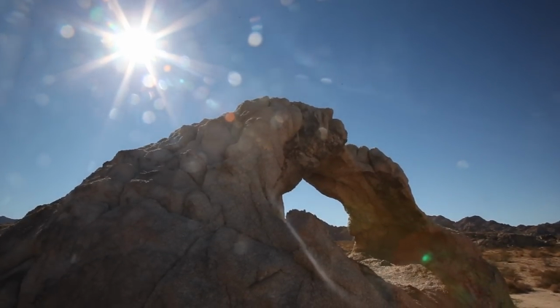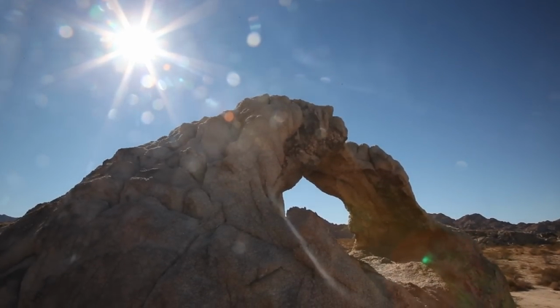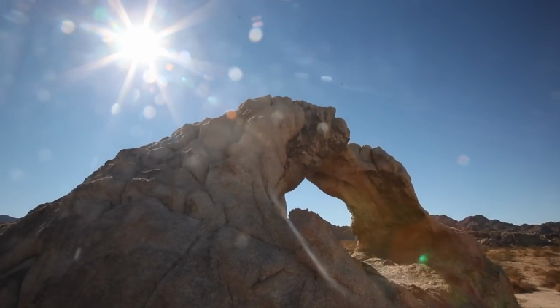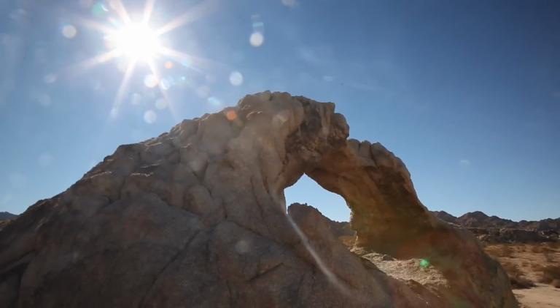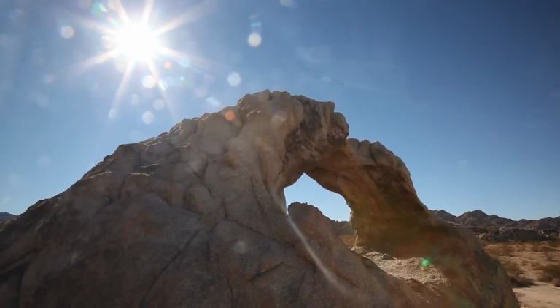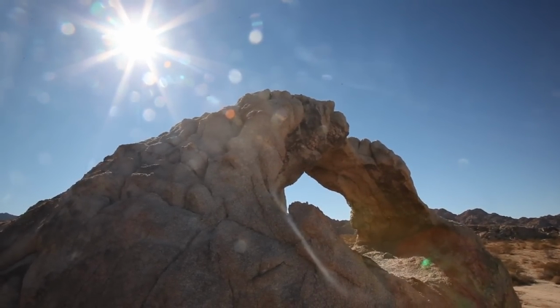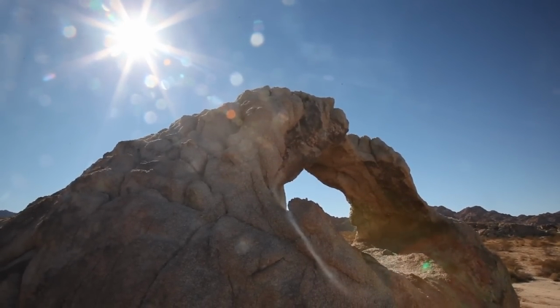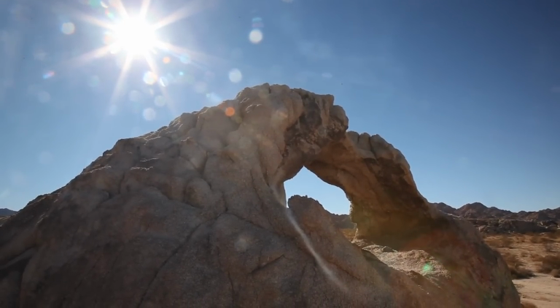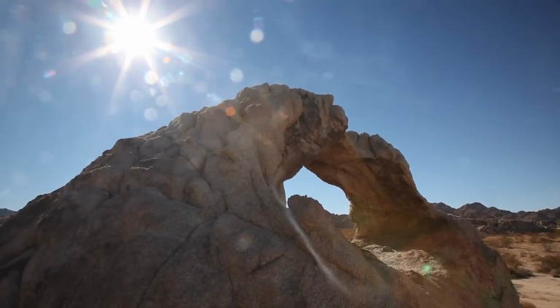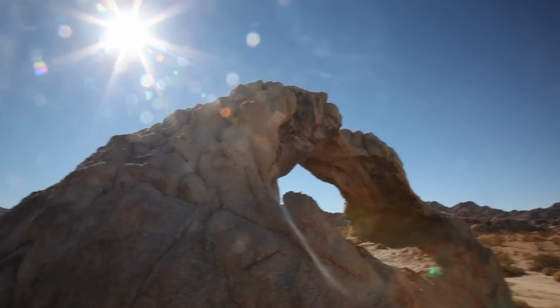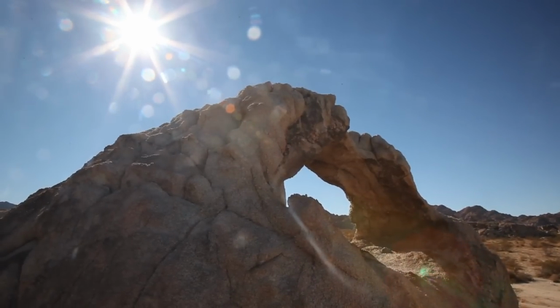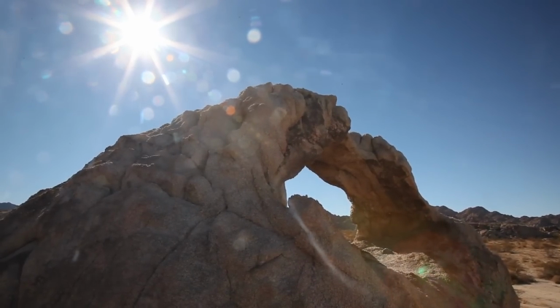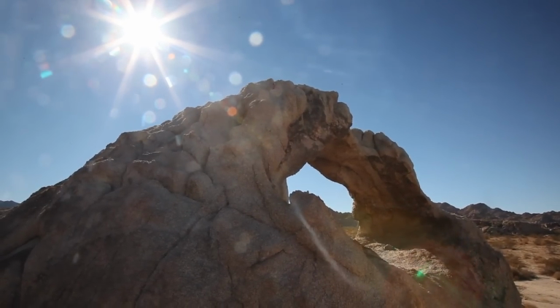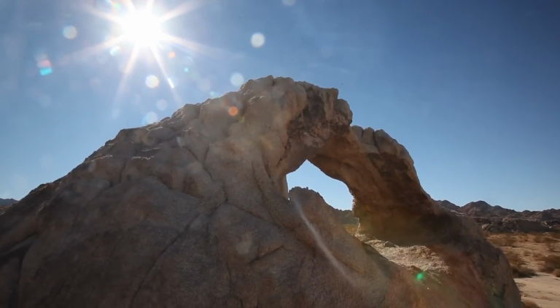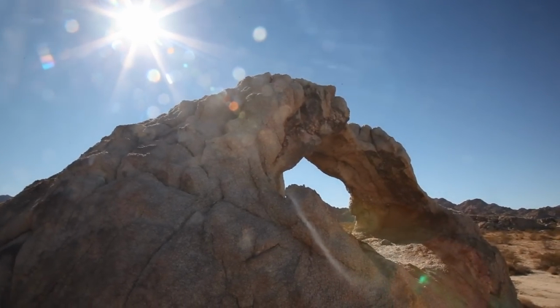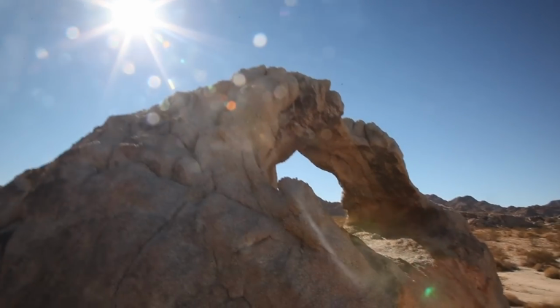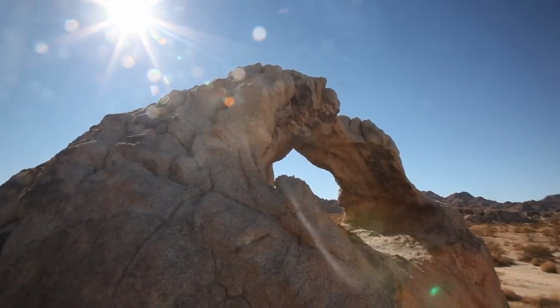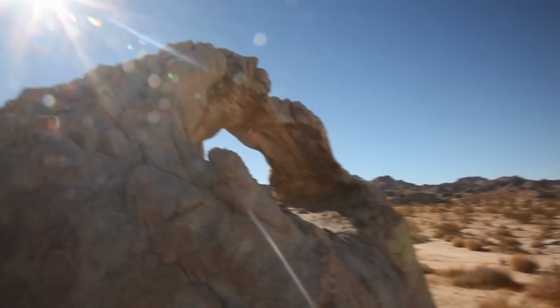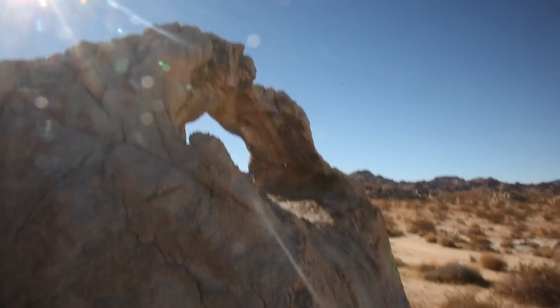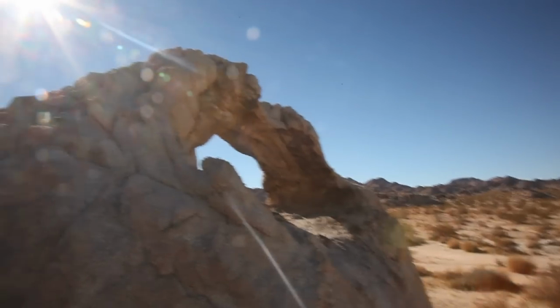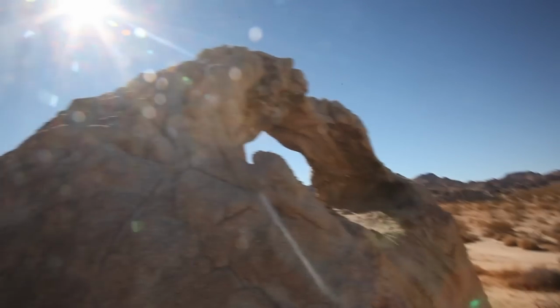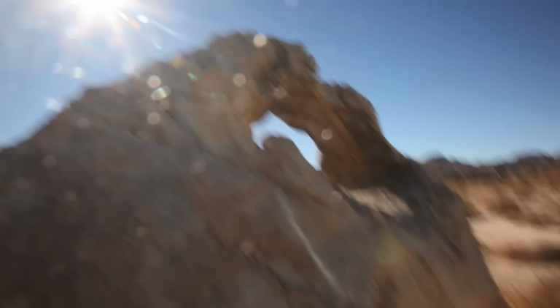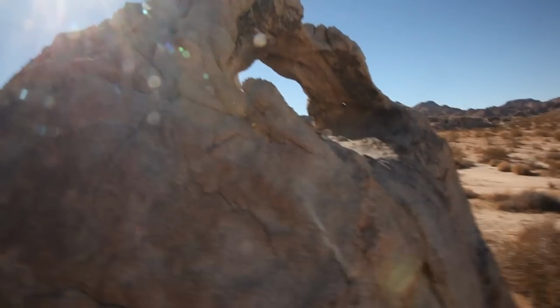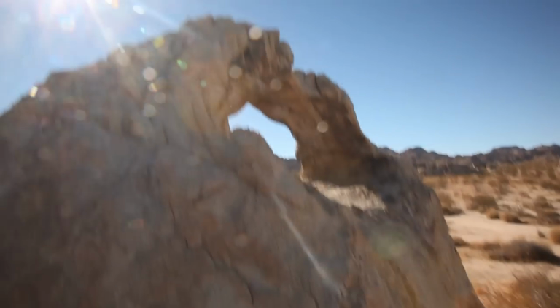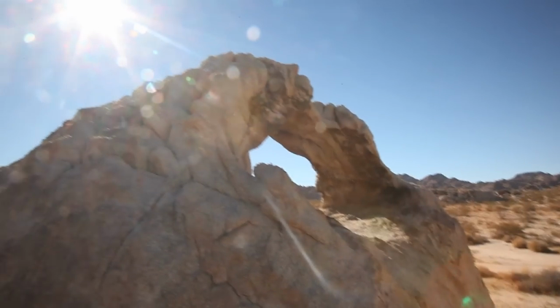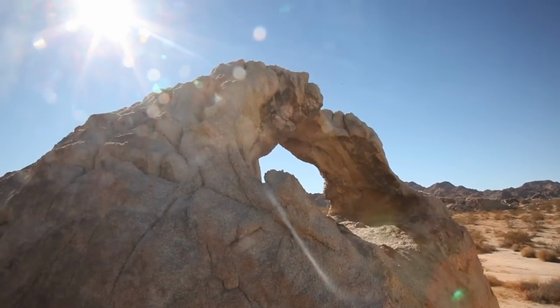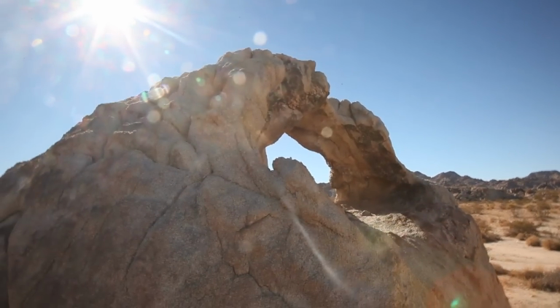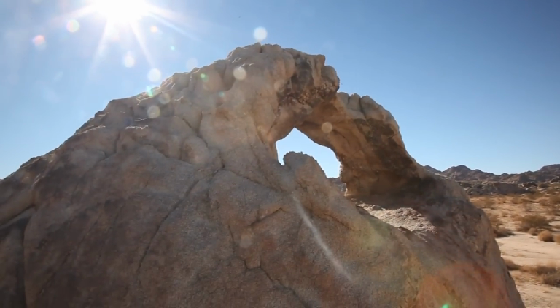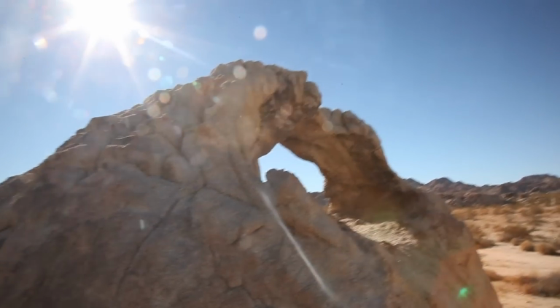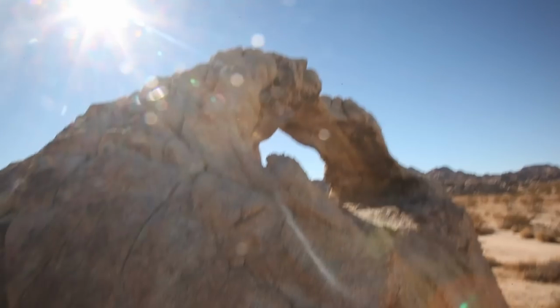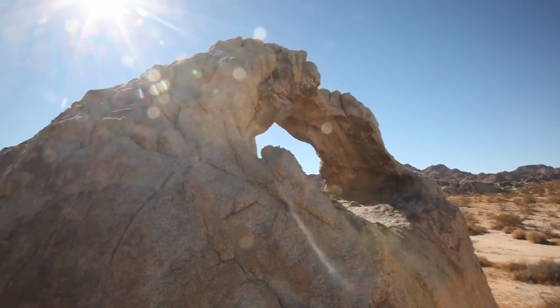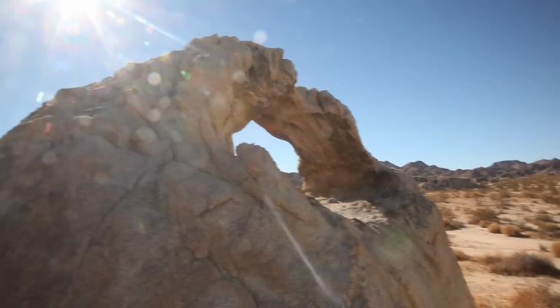Hey everyone, this is Steve Saren. I'm out here in Joshua Tree National Park, Coxcombe Mountains. This is part of the Joshua Tree Wilderness area in the northwestern part of the park.